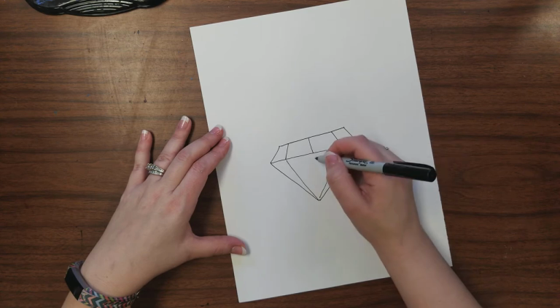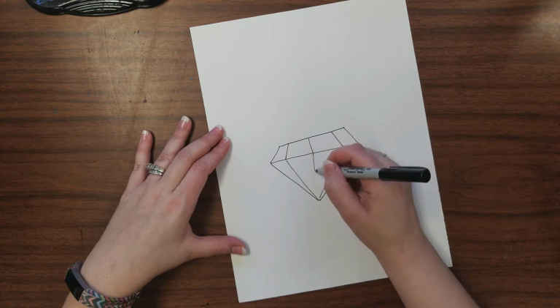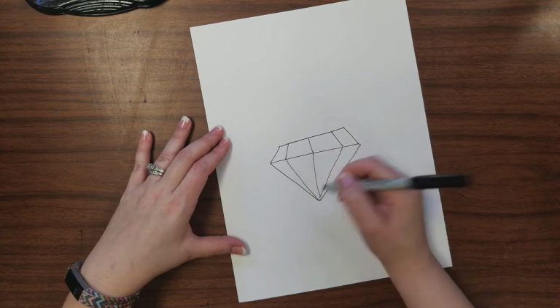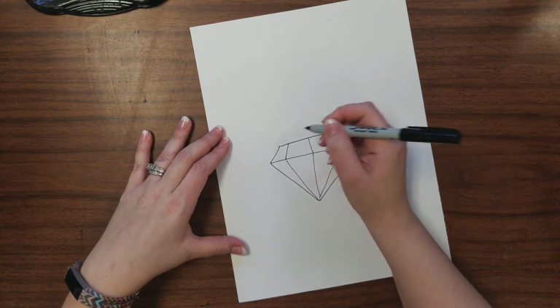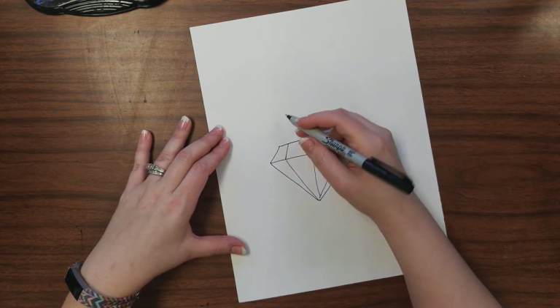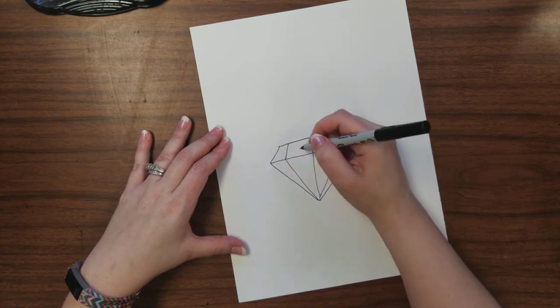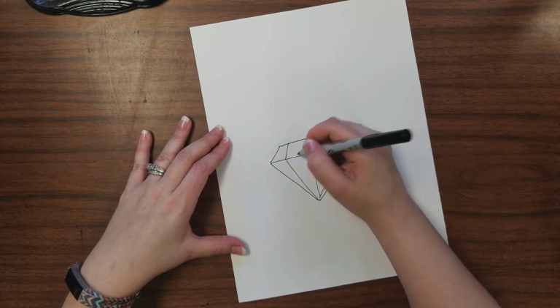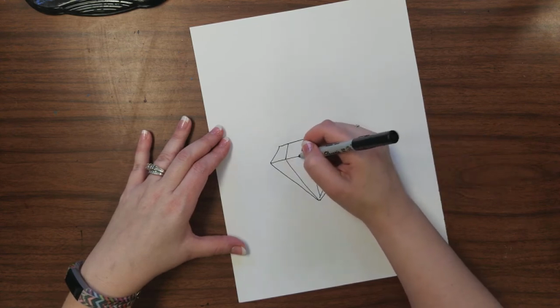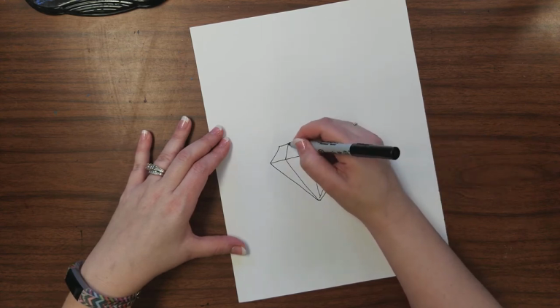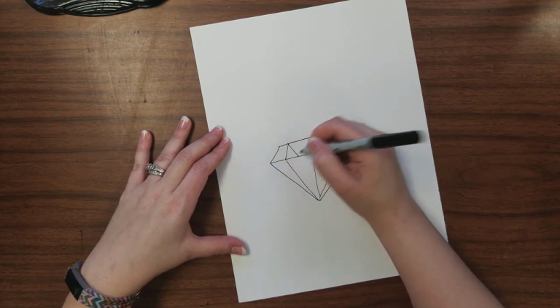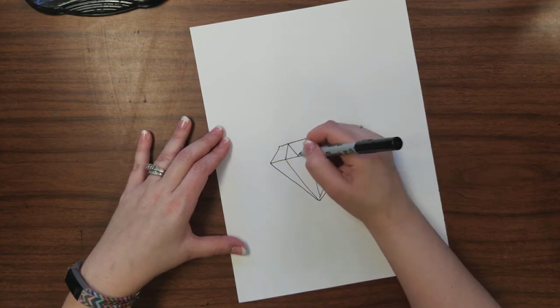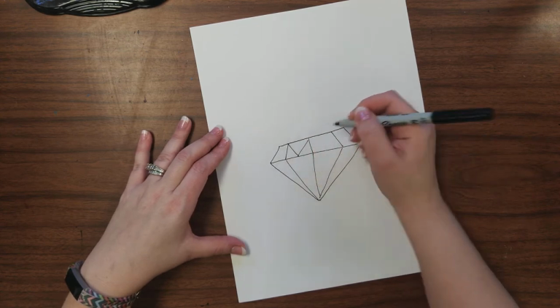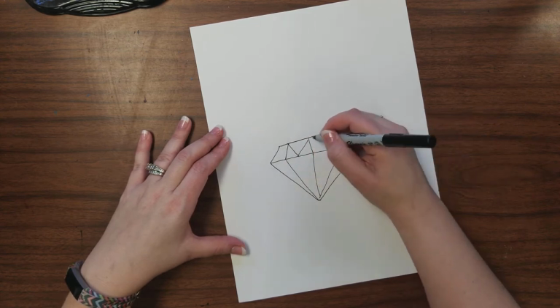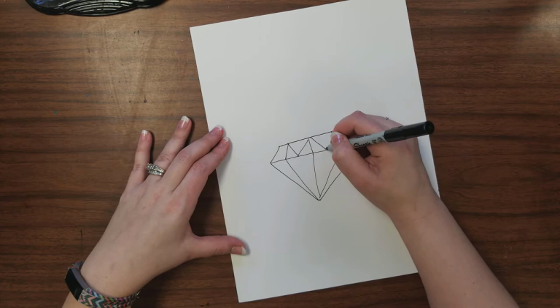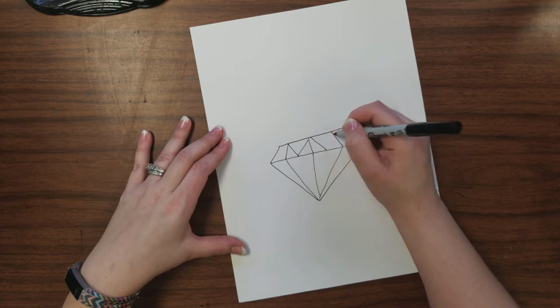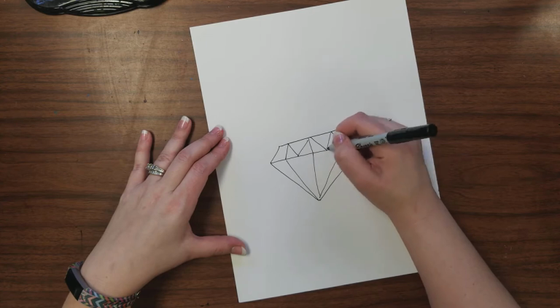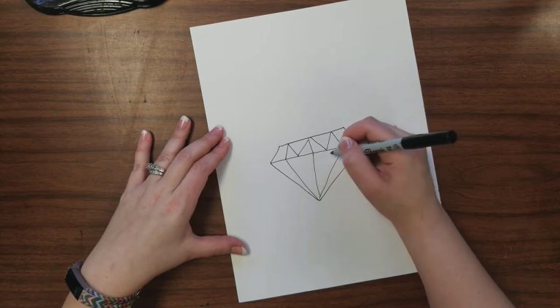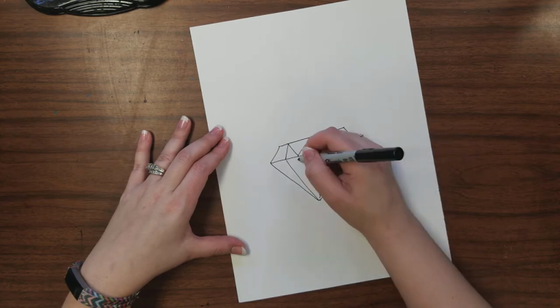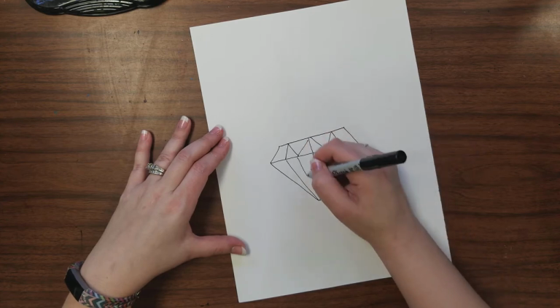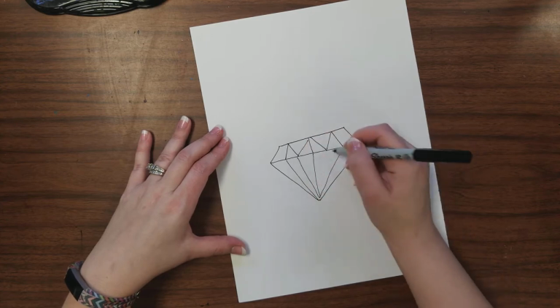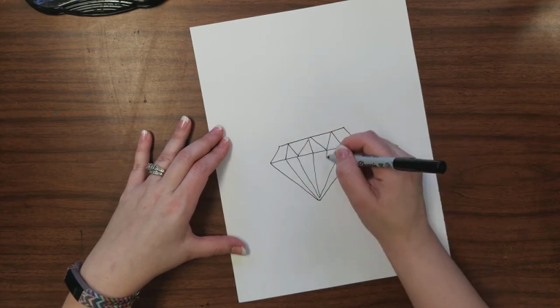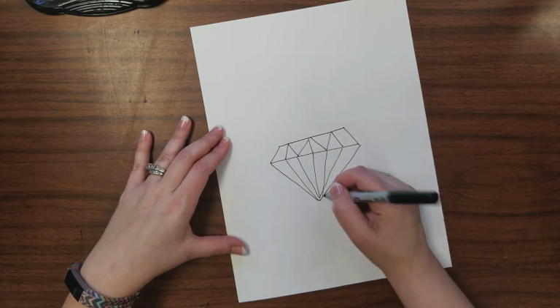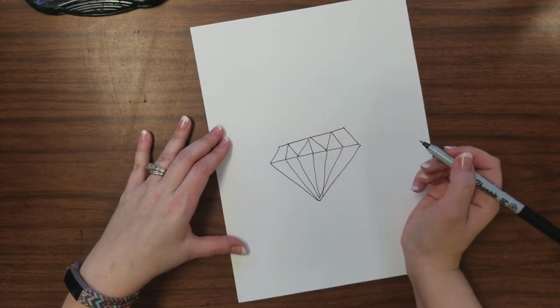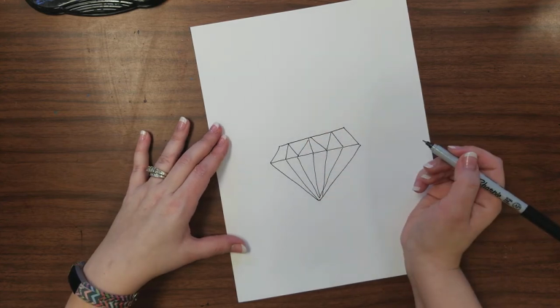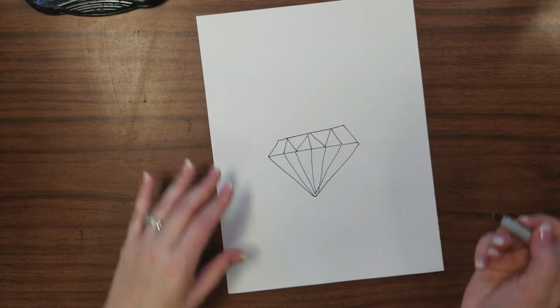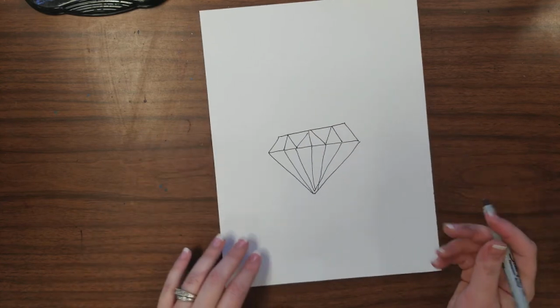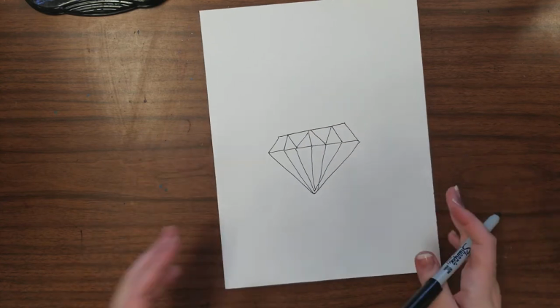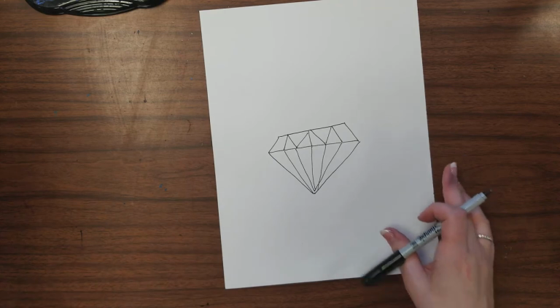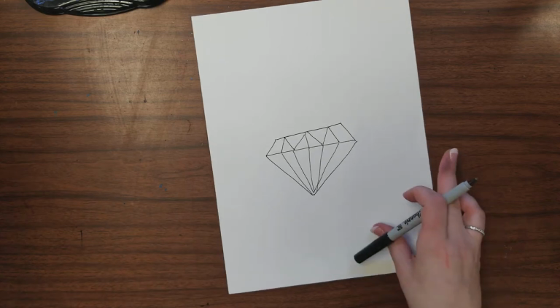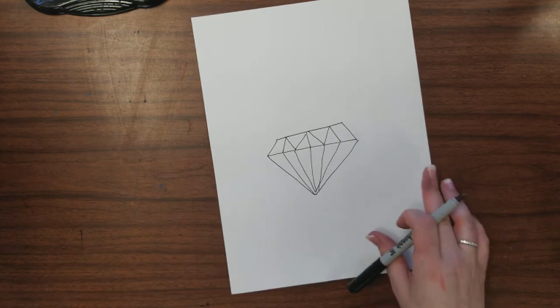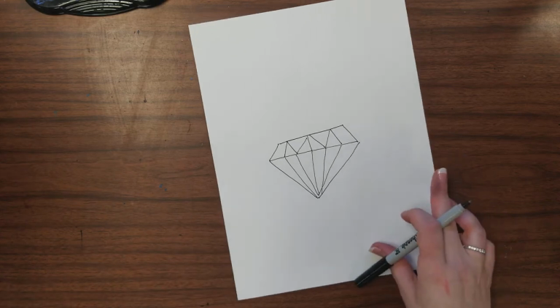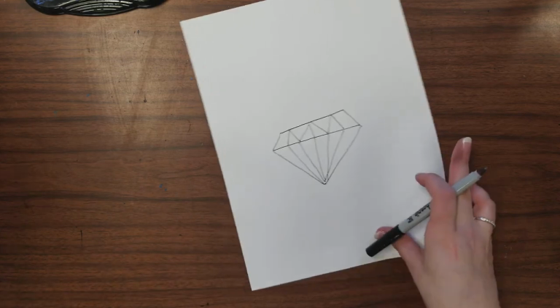Our goal is to do this in one day. You're going to create your drawing and then we're going to paint the area around the drawing. So you want to get set up by having a place mat.